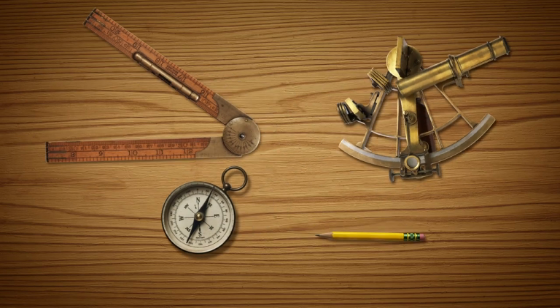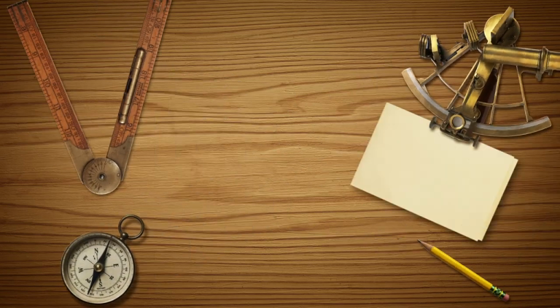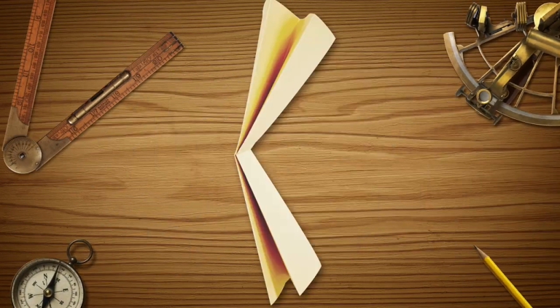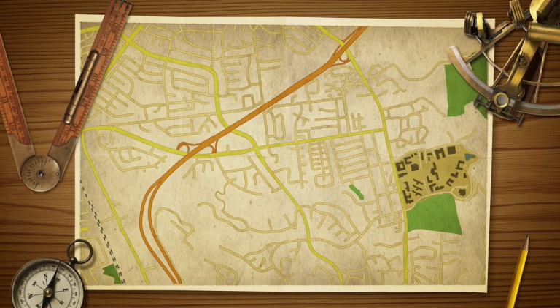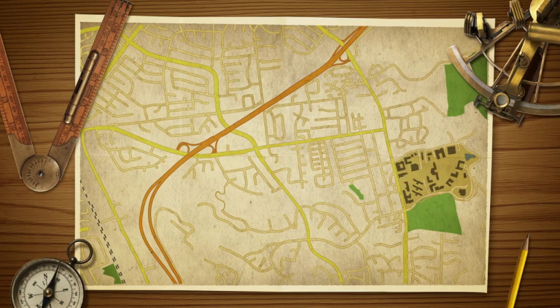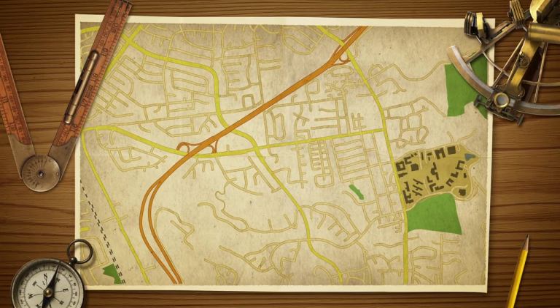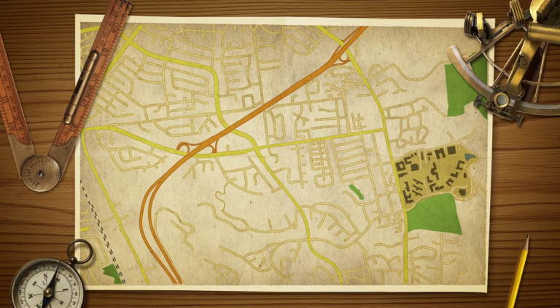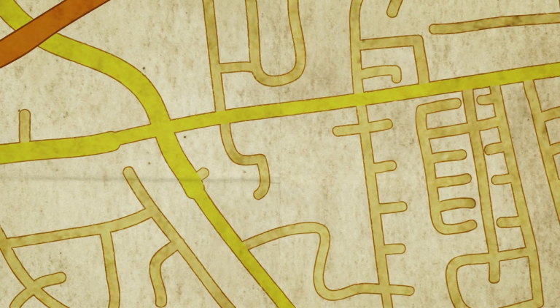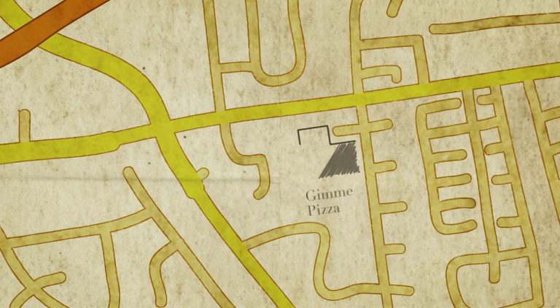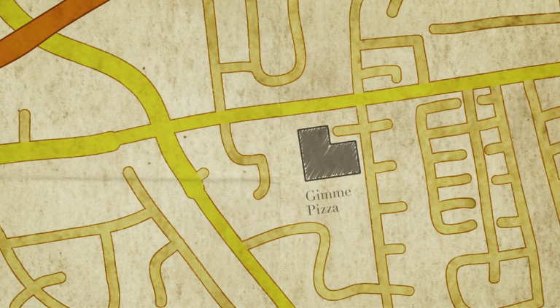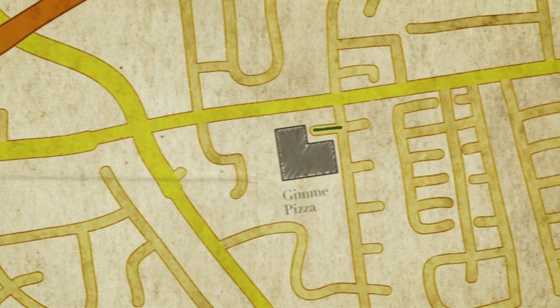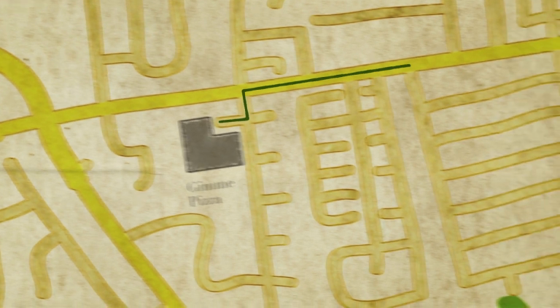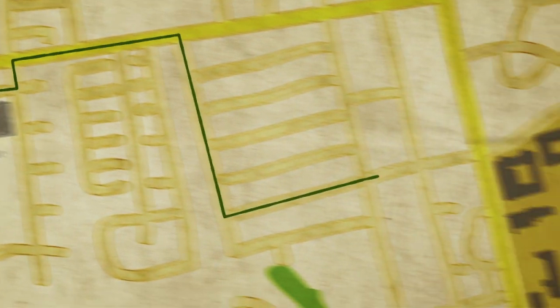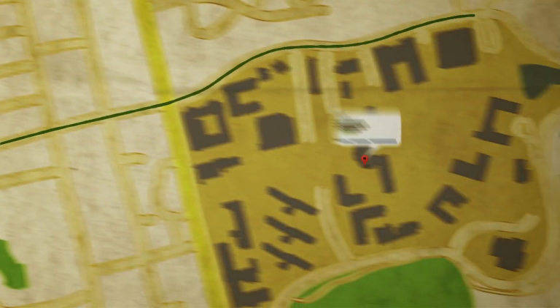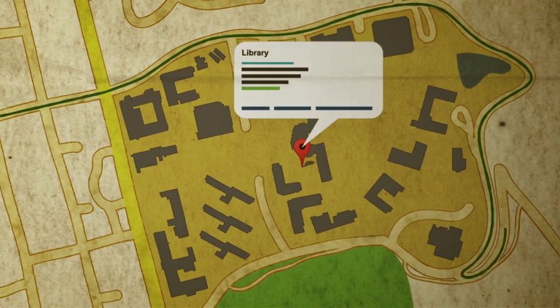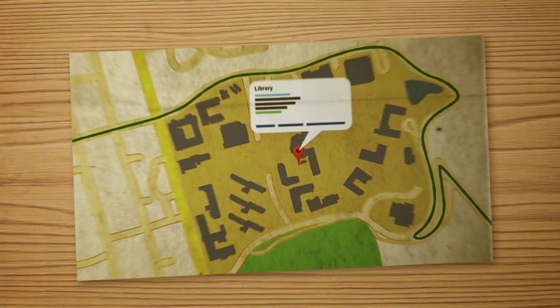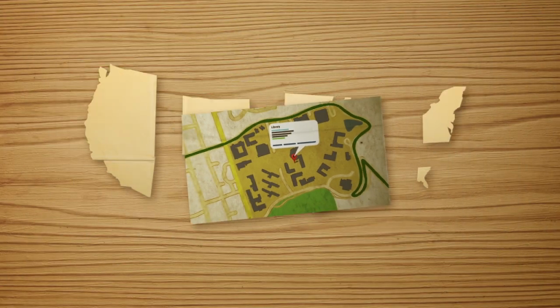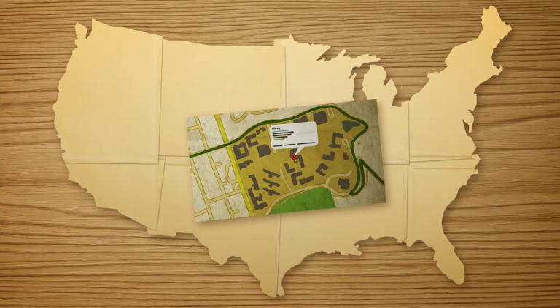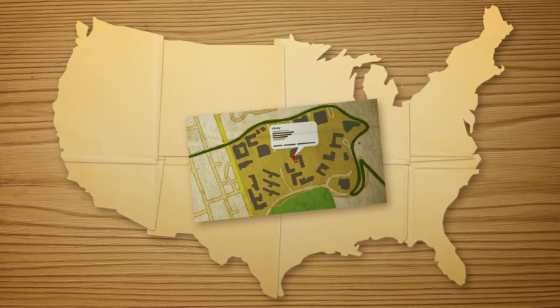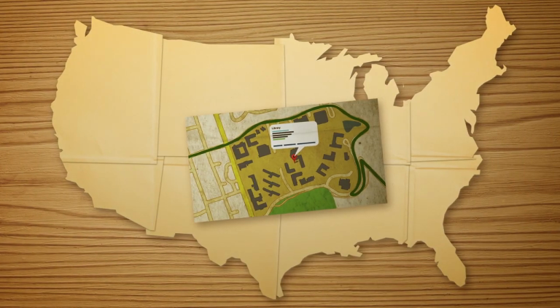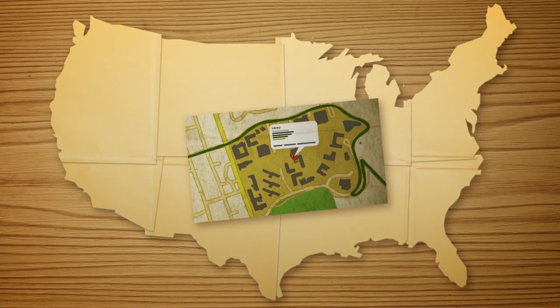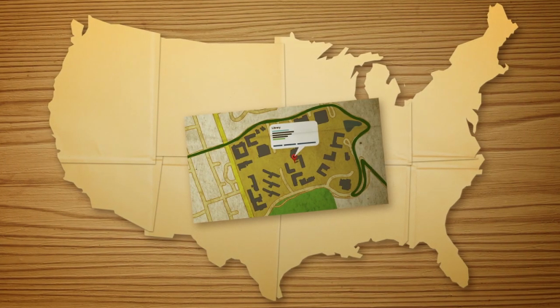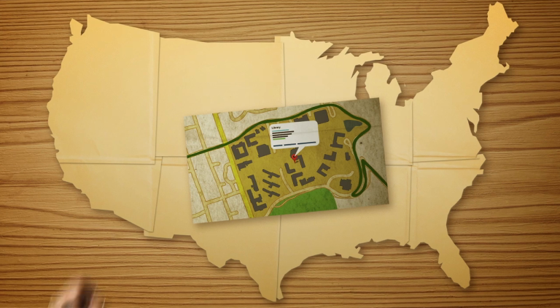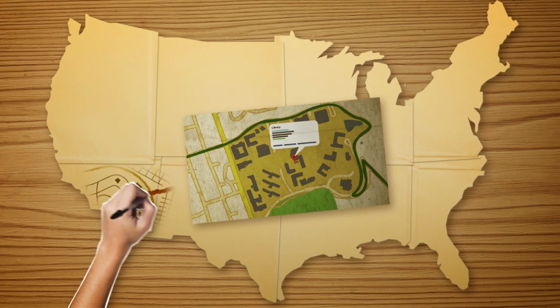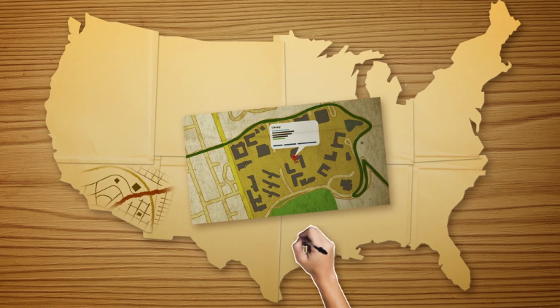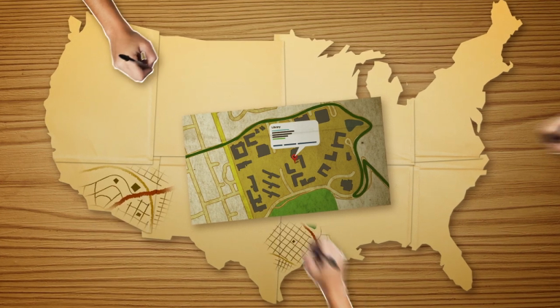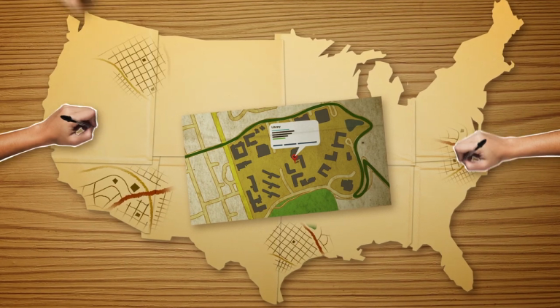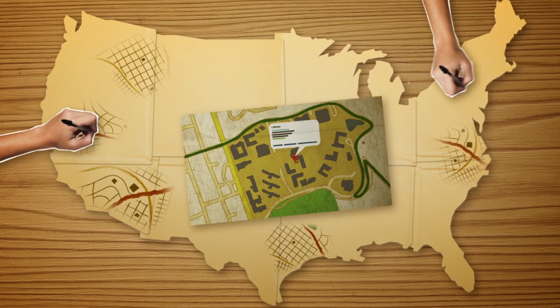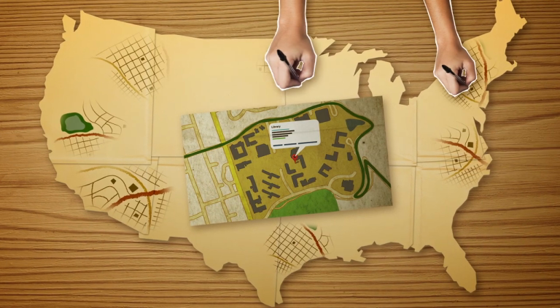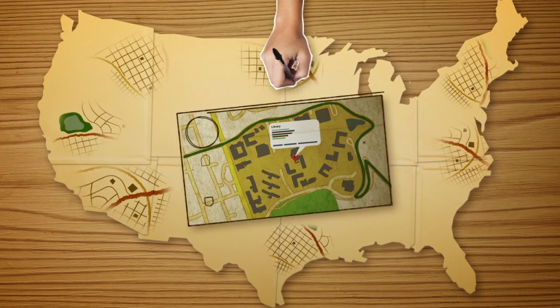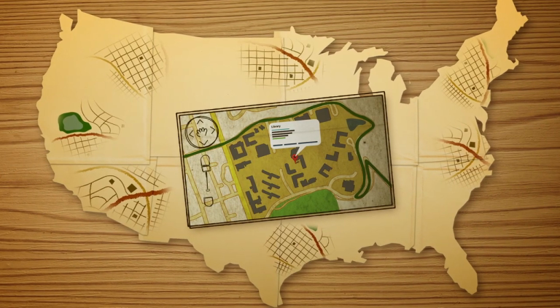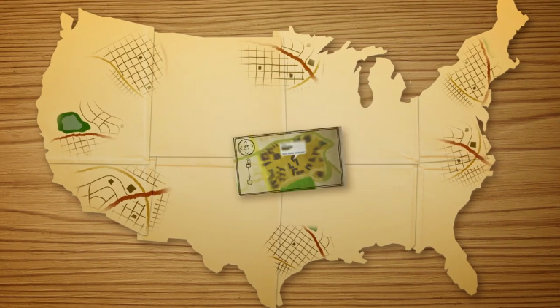Have you ever wished you could add your local knowledge to Google Maps? Like your favorite pizza place, bike route, or college library? Well now you can. Introducing Google Map Maker from the United States — a product that lets you add to and update the map for millions of people to see in Google Maps and Google Earth.